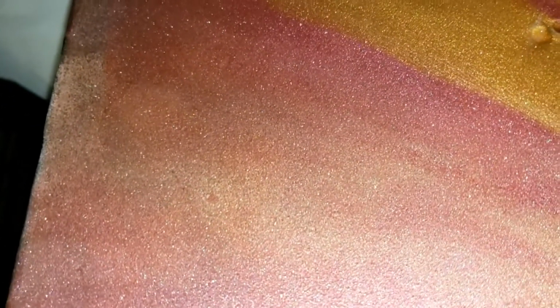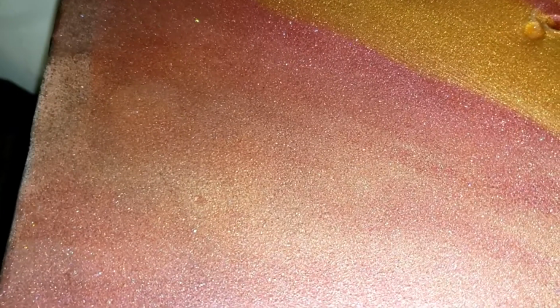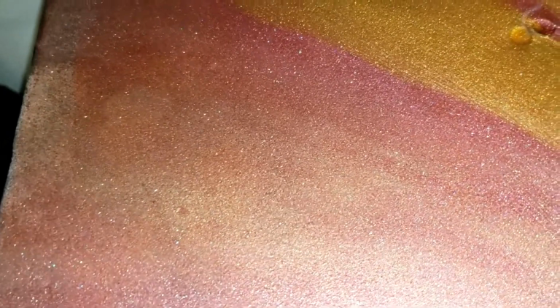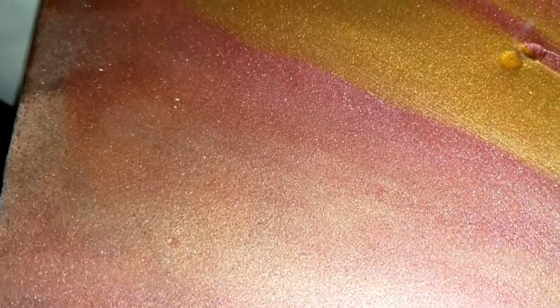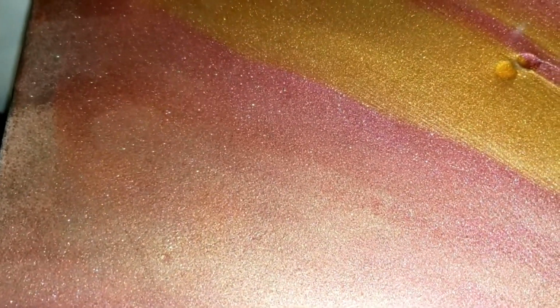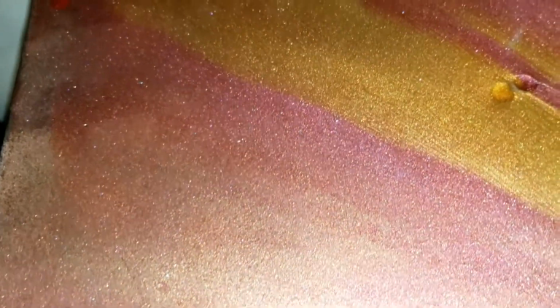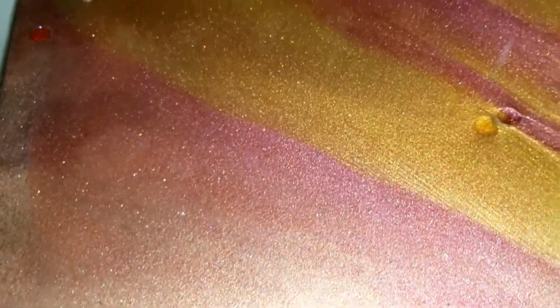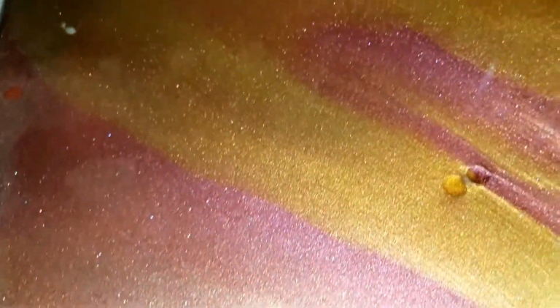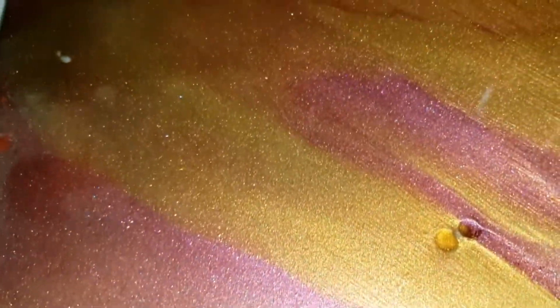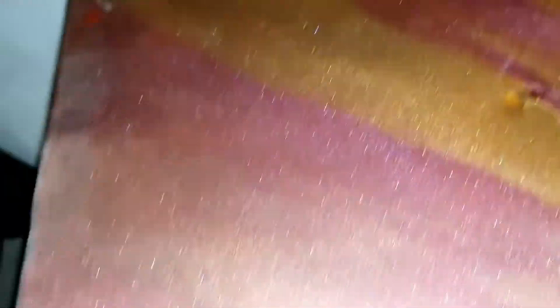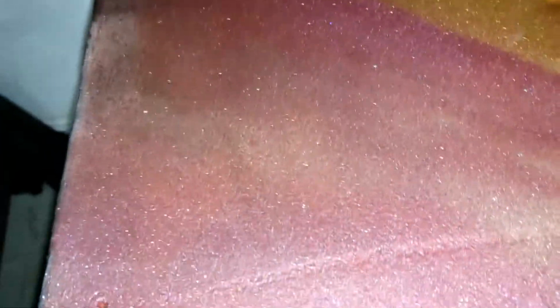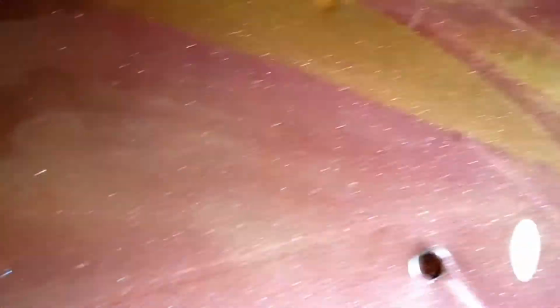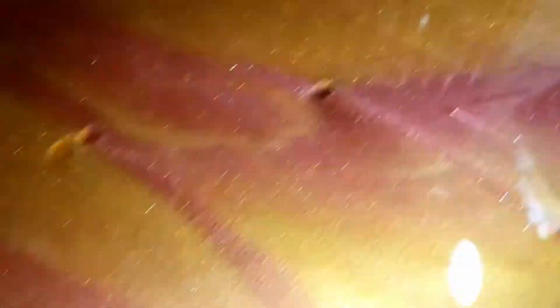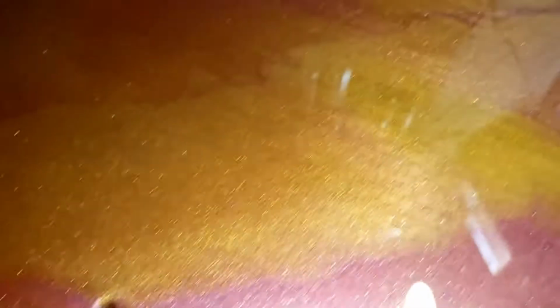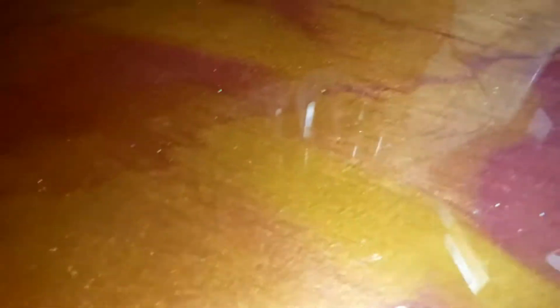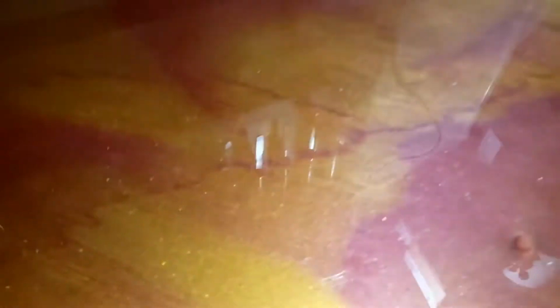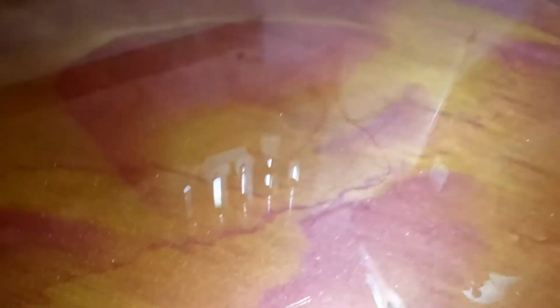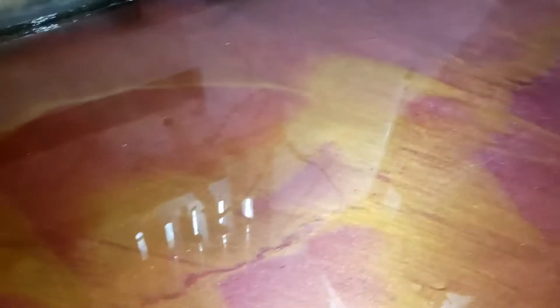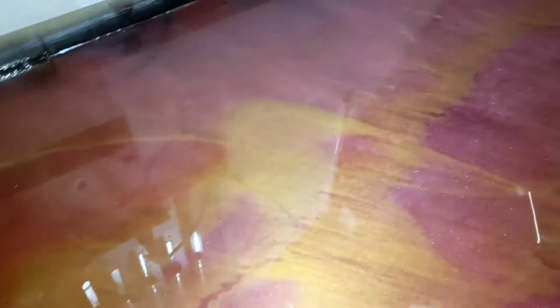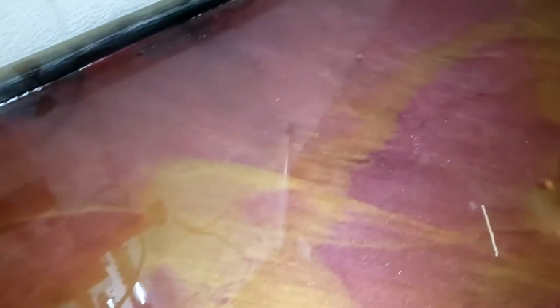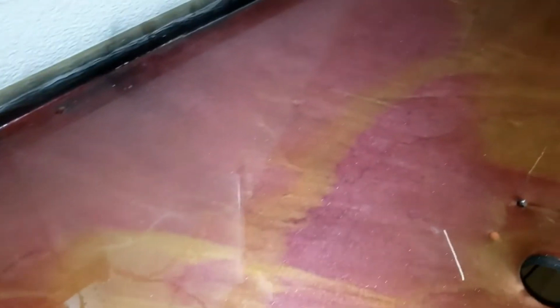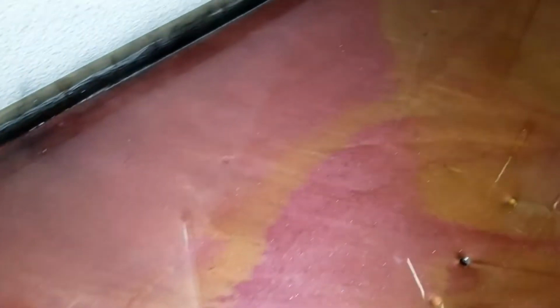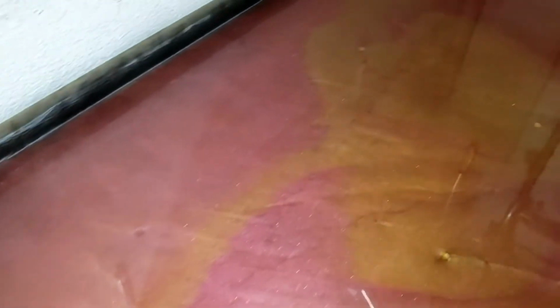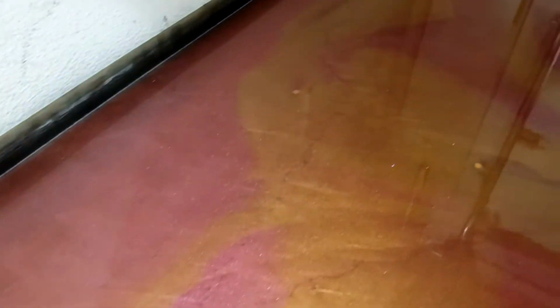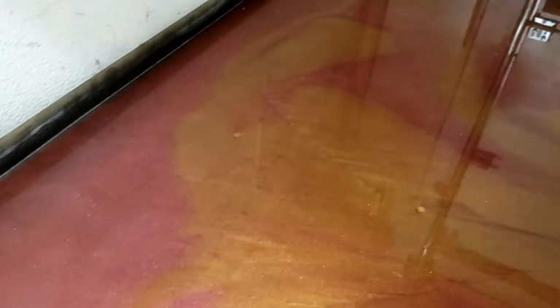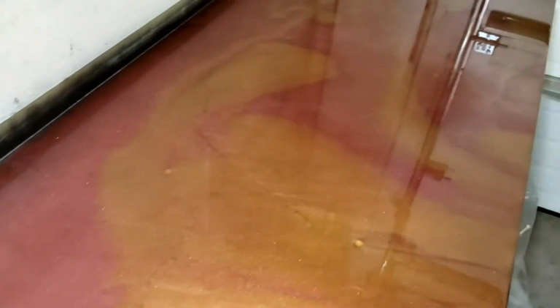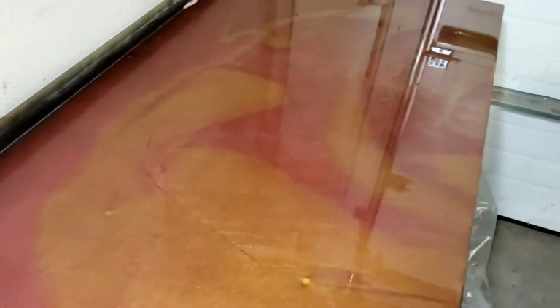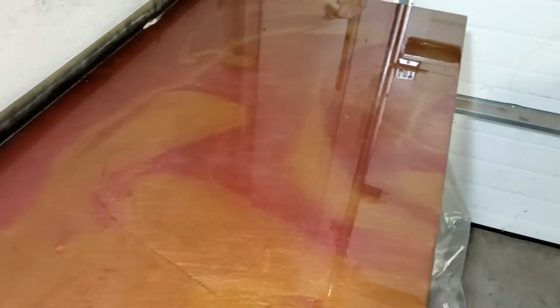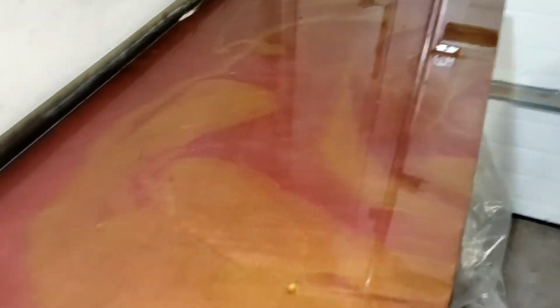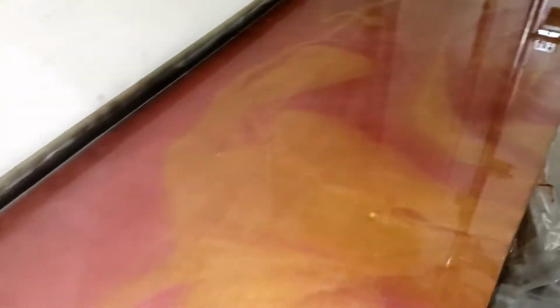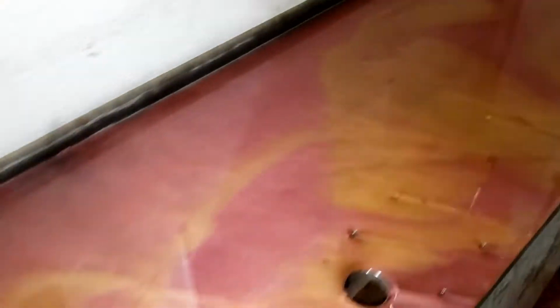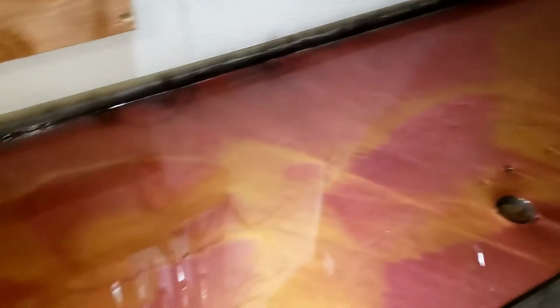I got some red titanium and poured it down in there, and then 24 karat gold right over the top of it. That is the finished product.